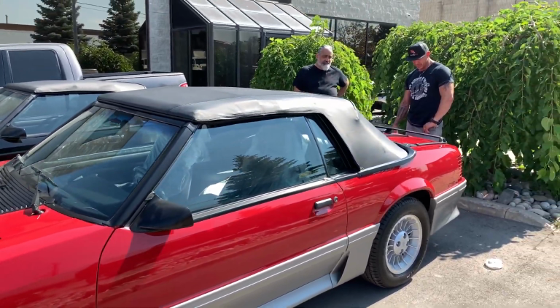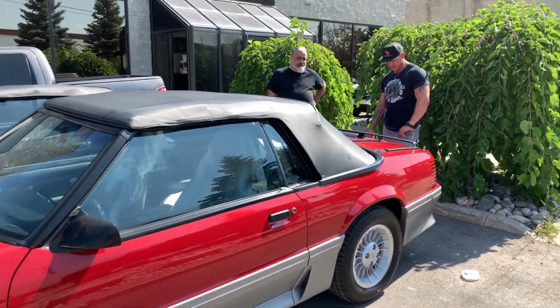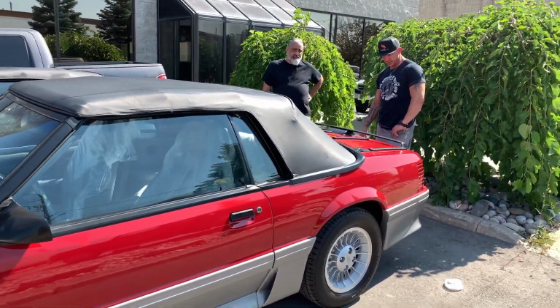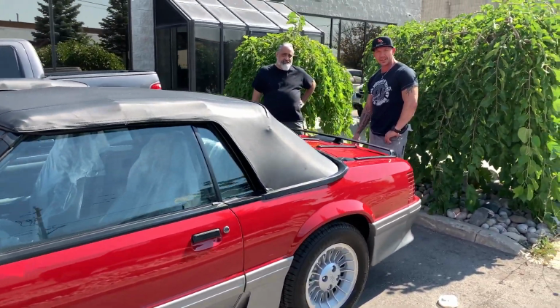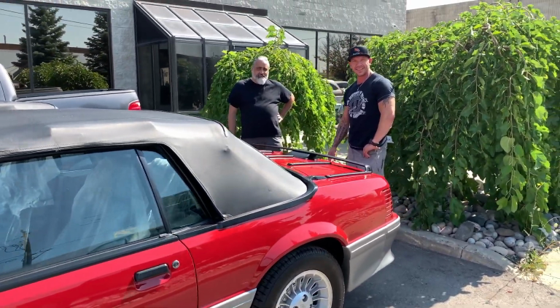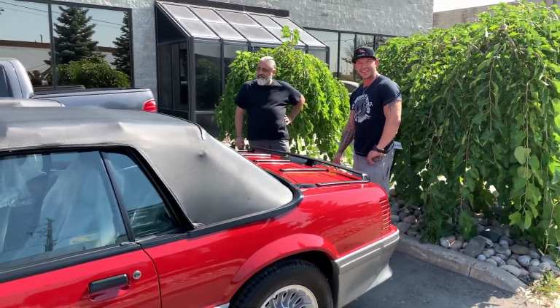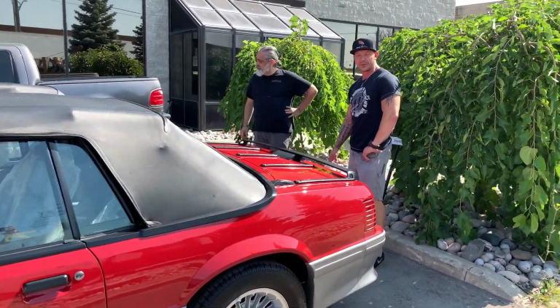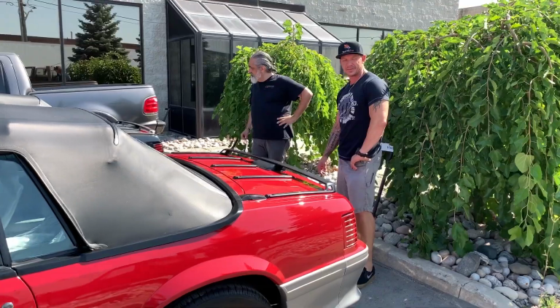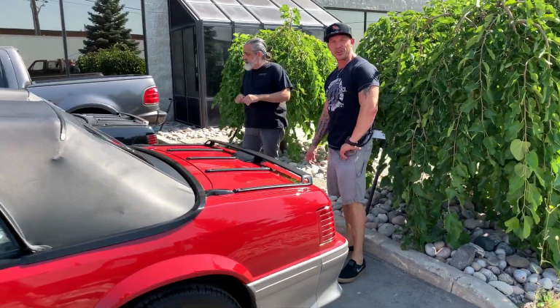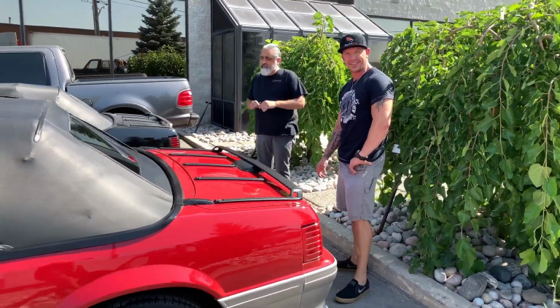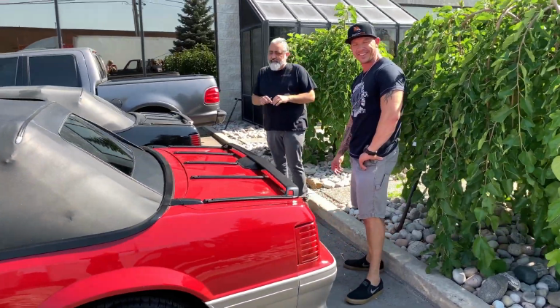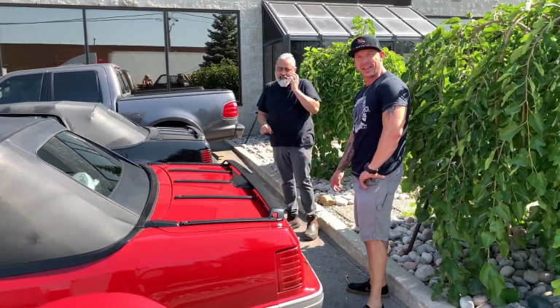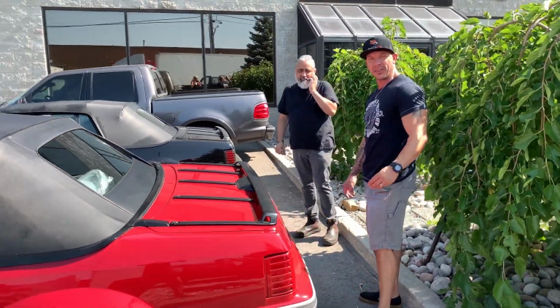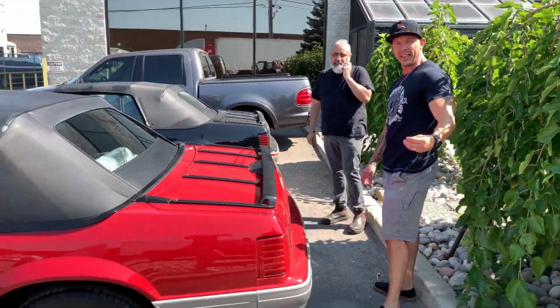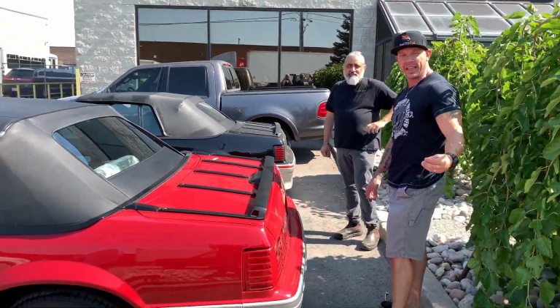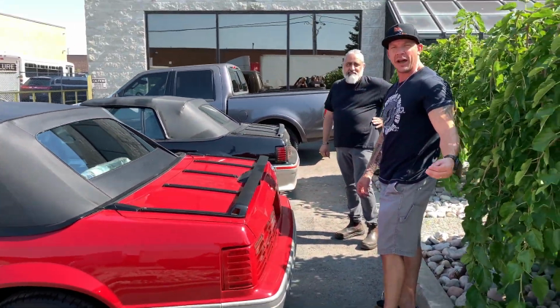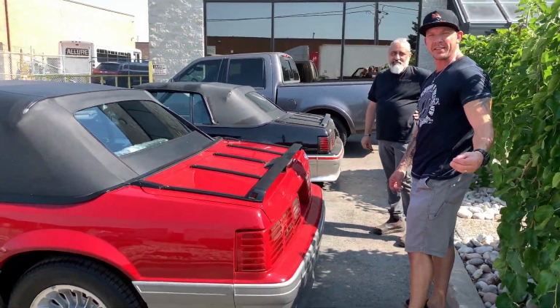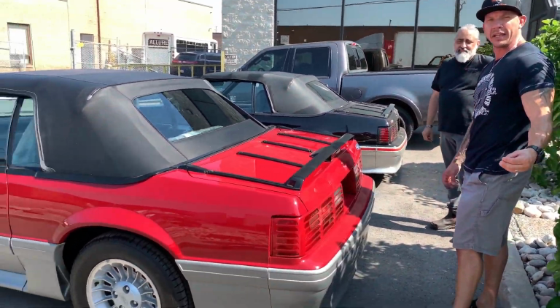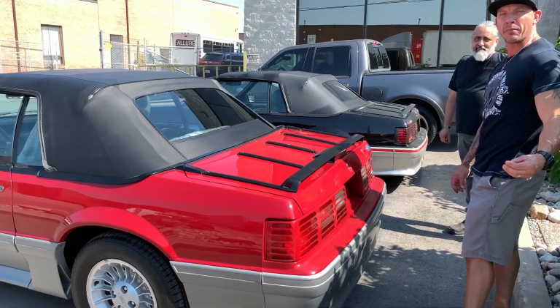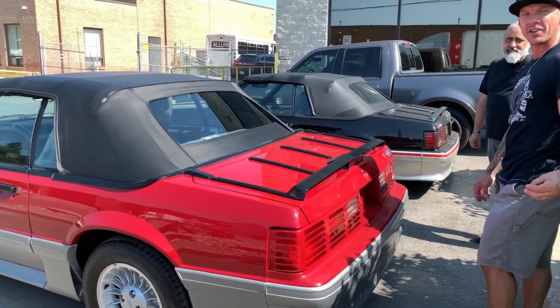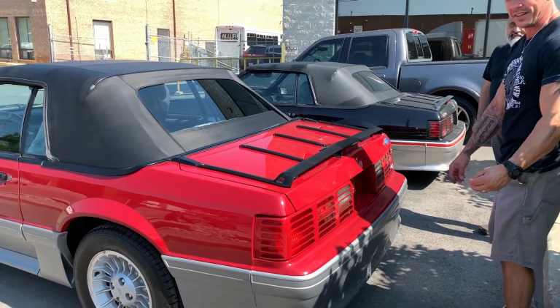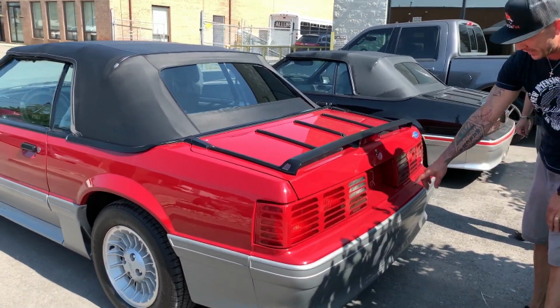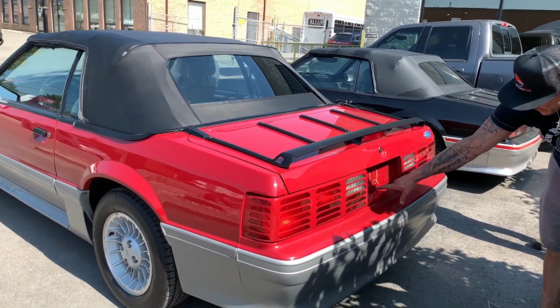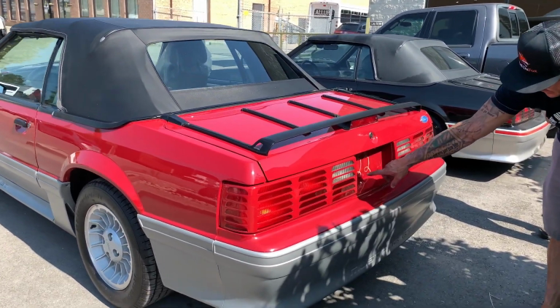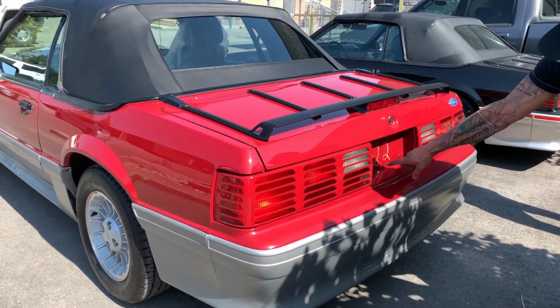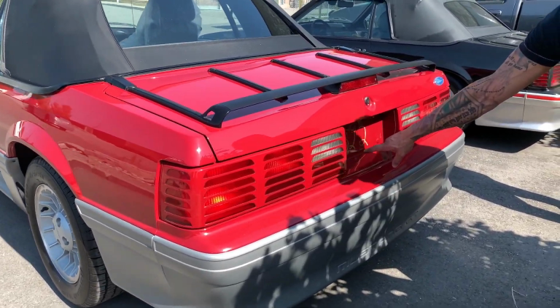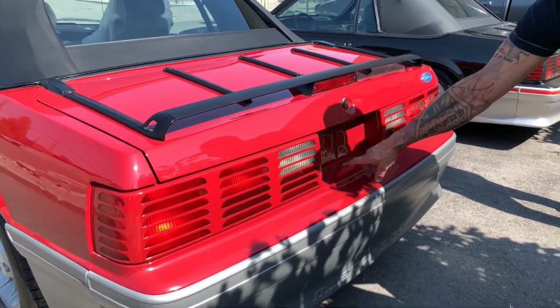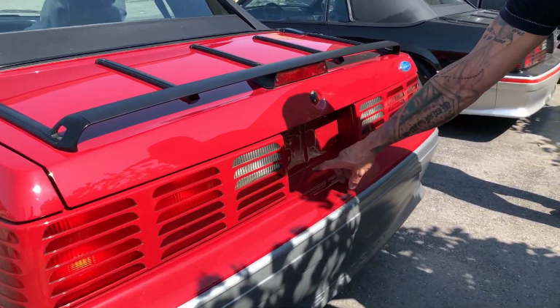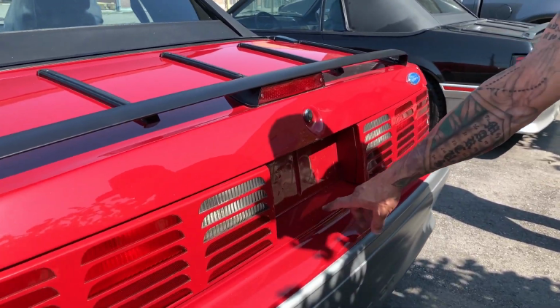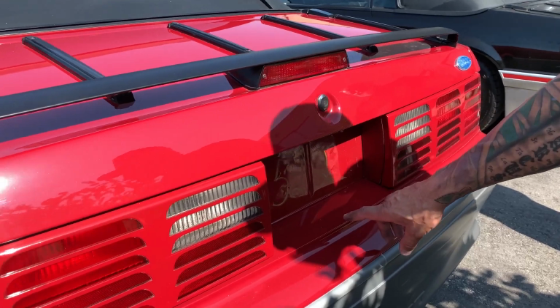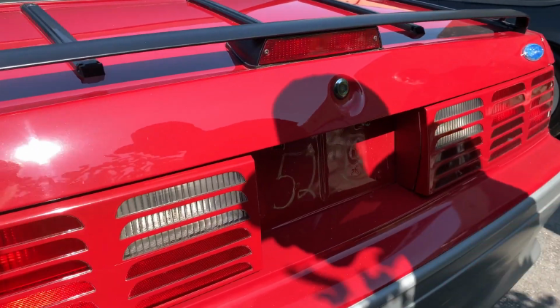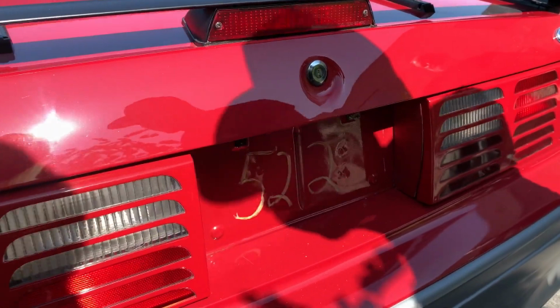If I go fast it's gonna get shaky so I gotta go slow — no shake. They still have the assembly line markings on it. This represents the 520th convertible off the line.